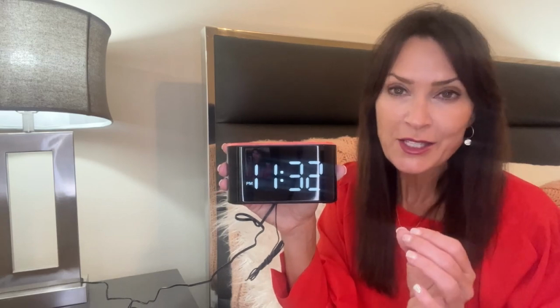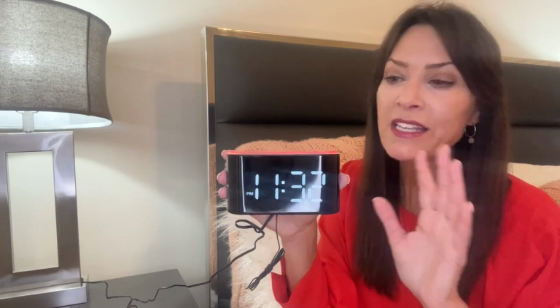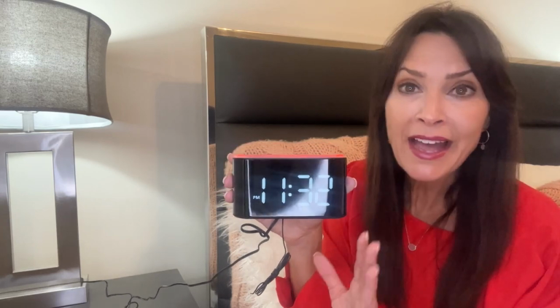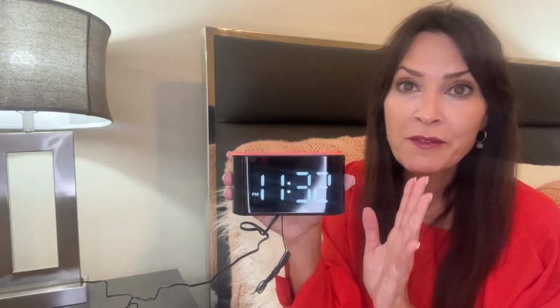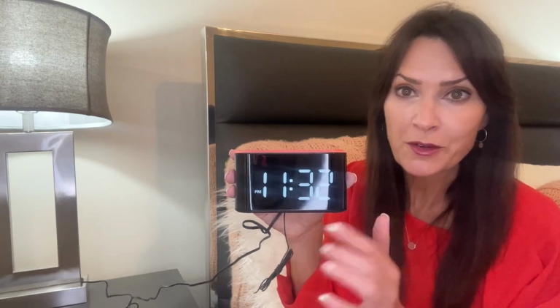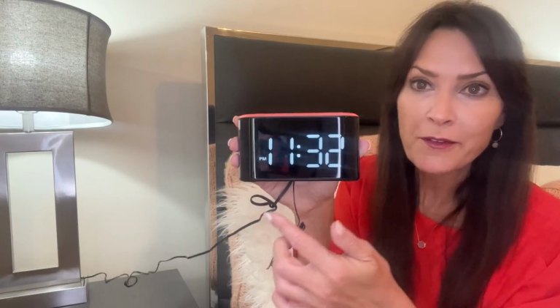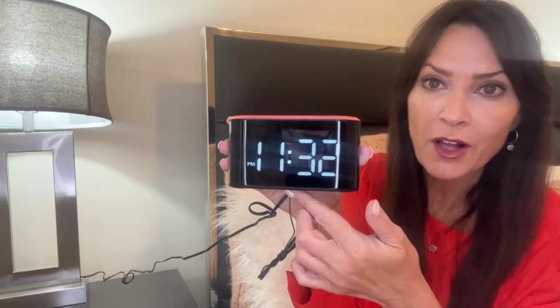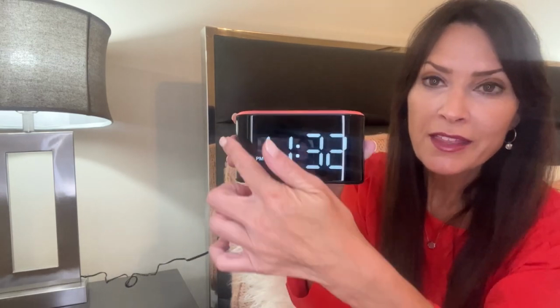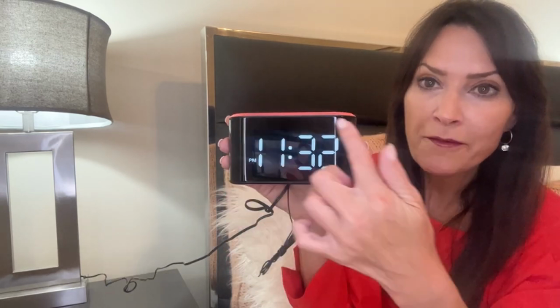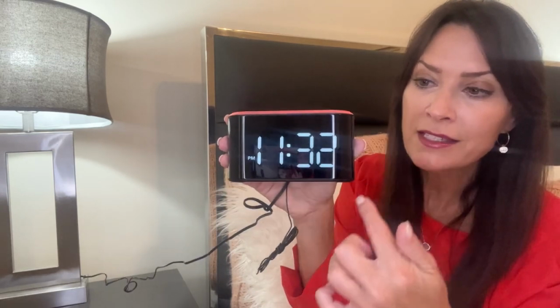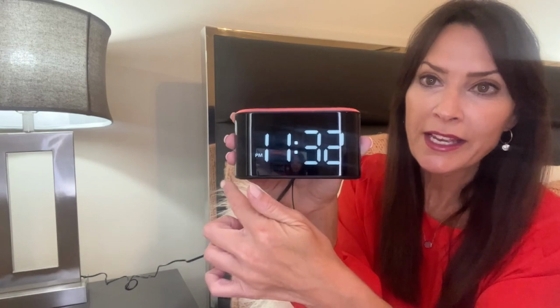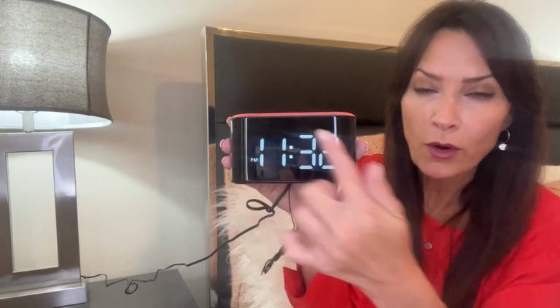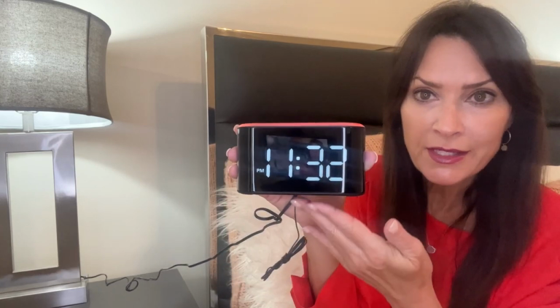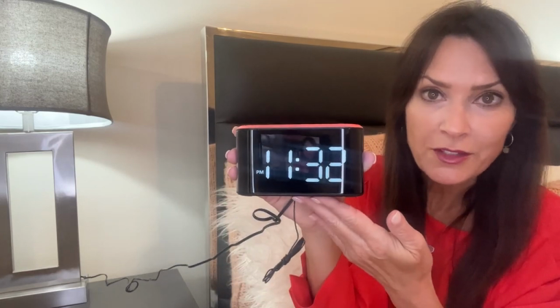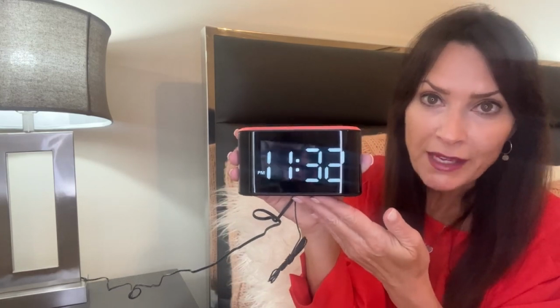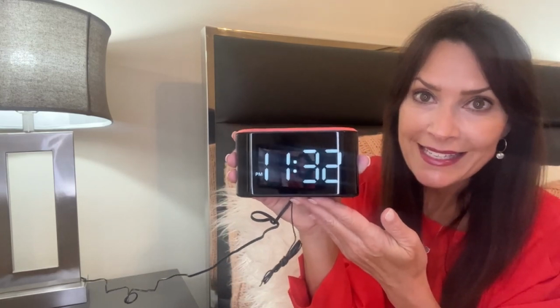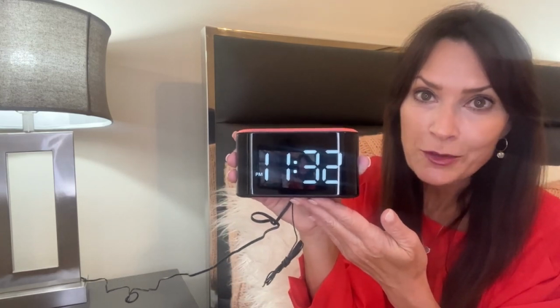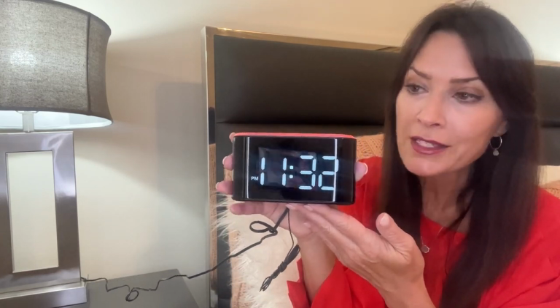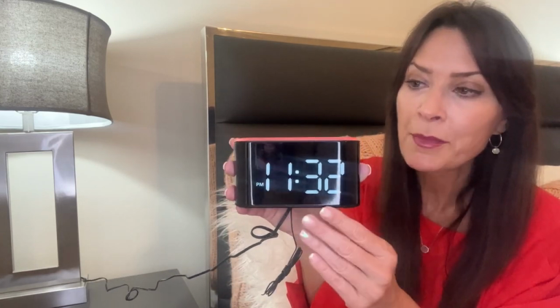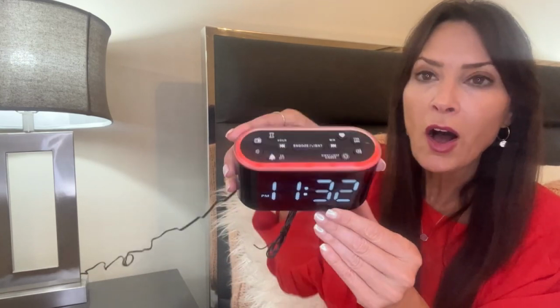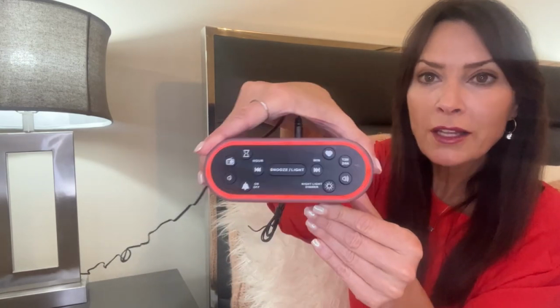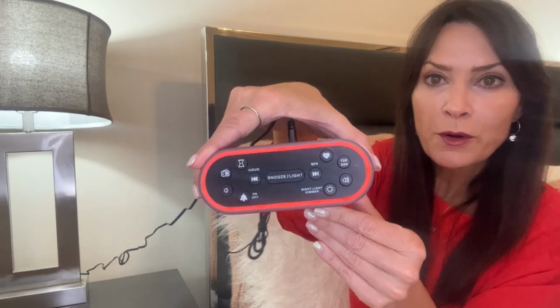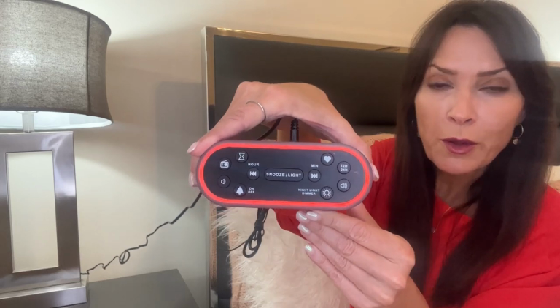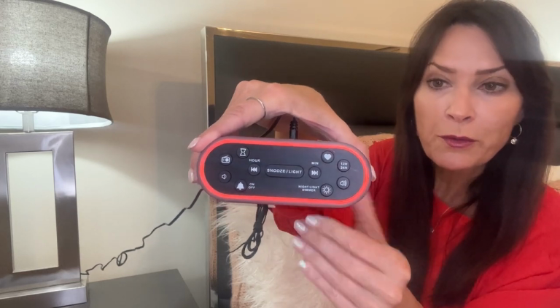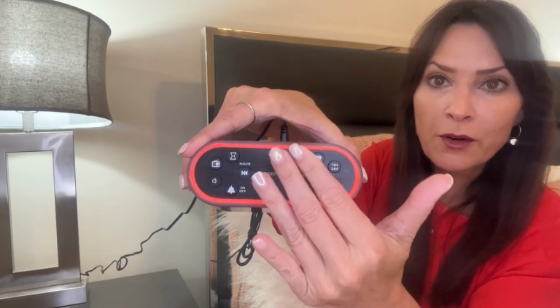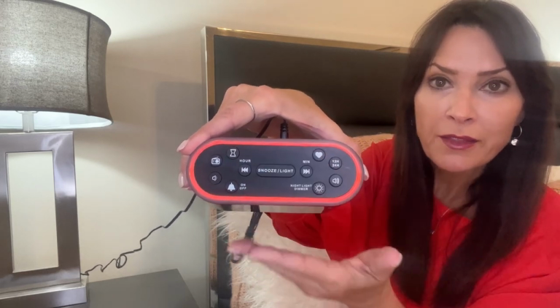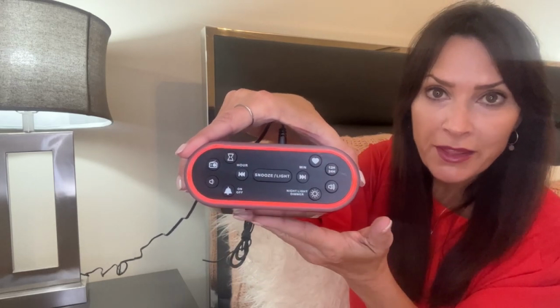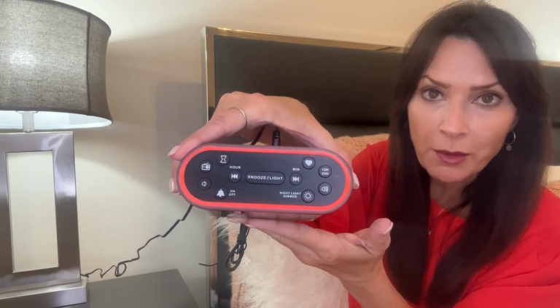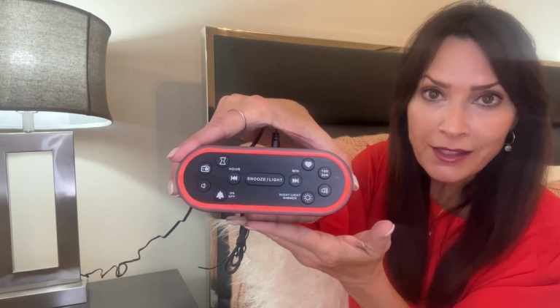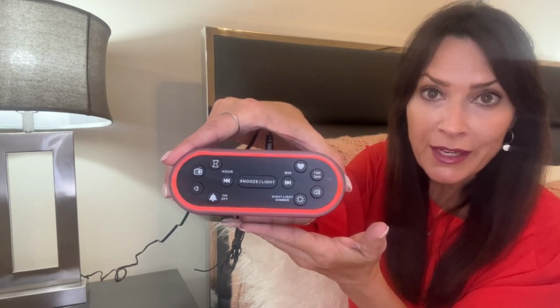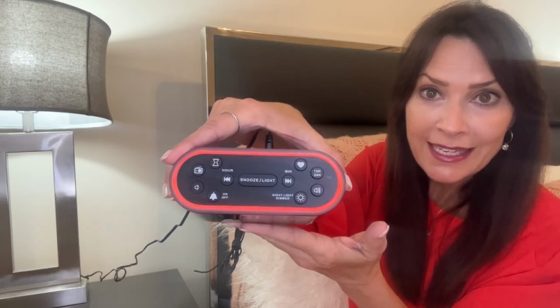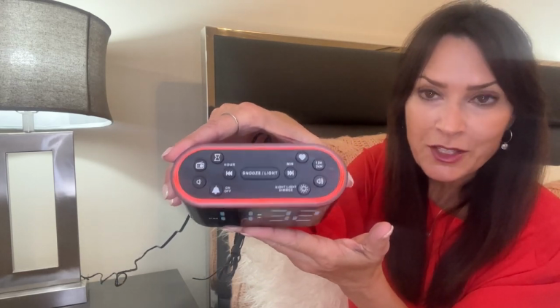It's packed with features. First of all, the face display is 4.7 inches, so it makes it easy to tell time. All of your controls are right here on the top of the alarm clock, so they're easy to get to.